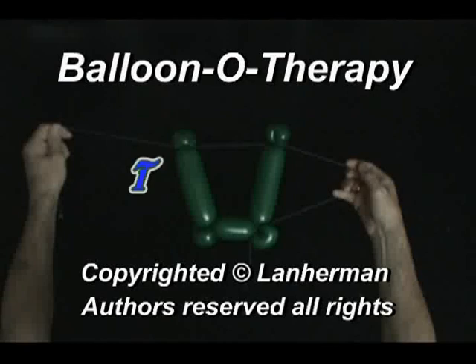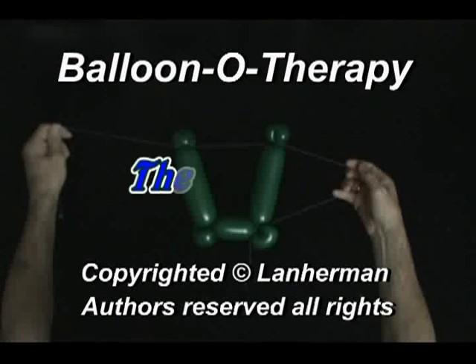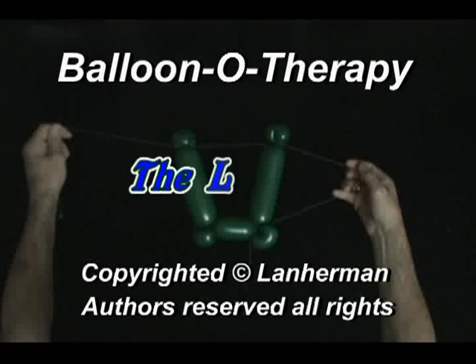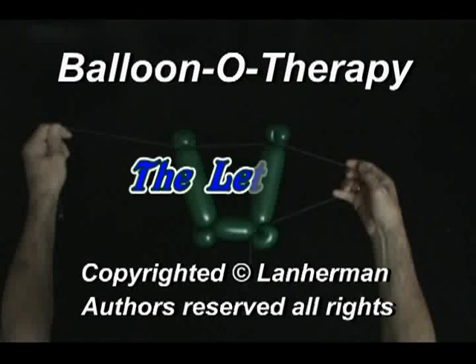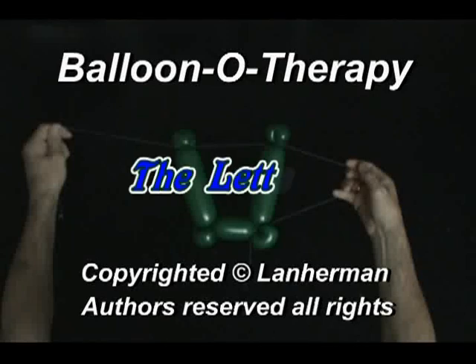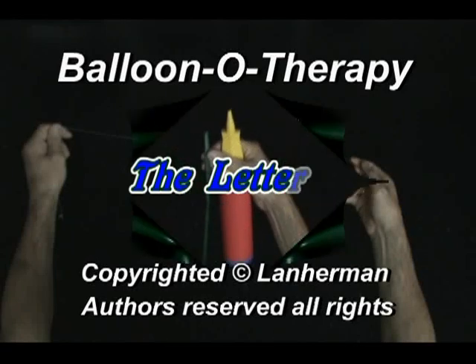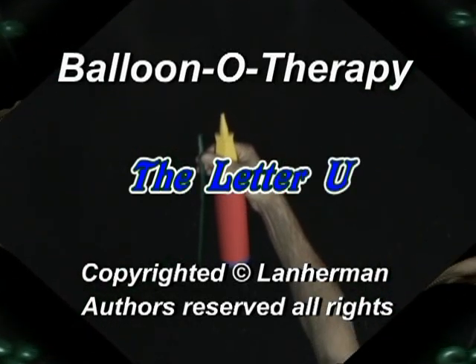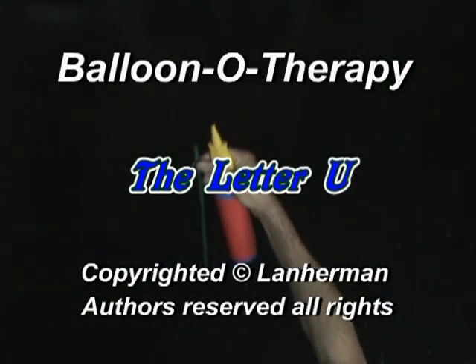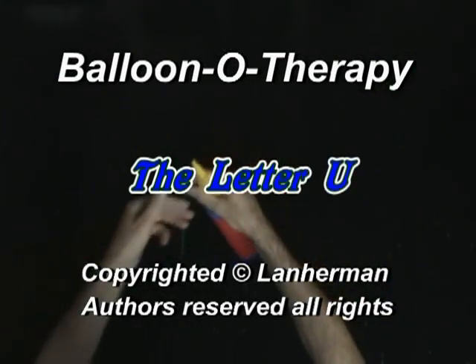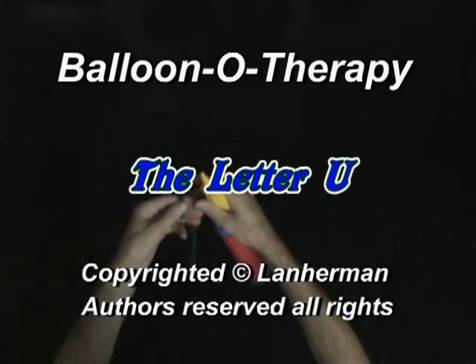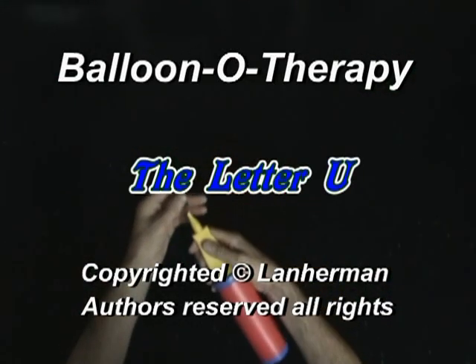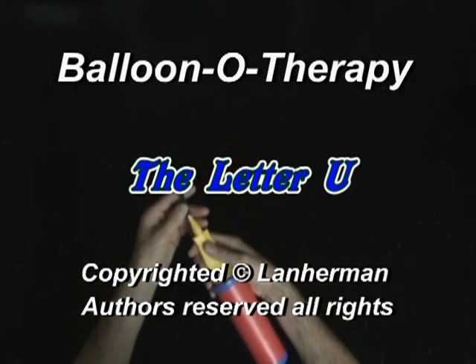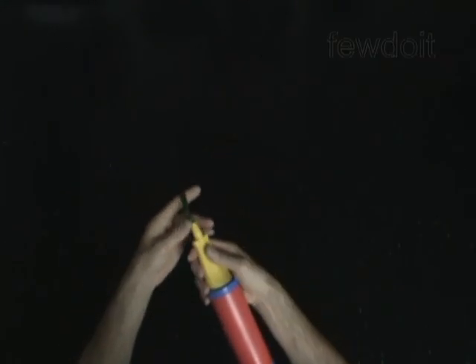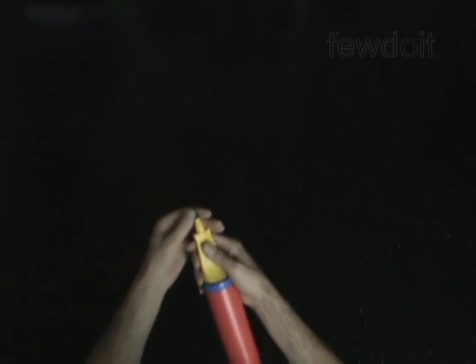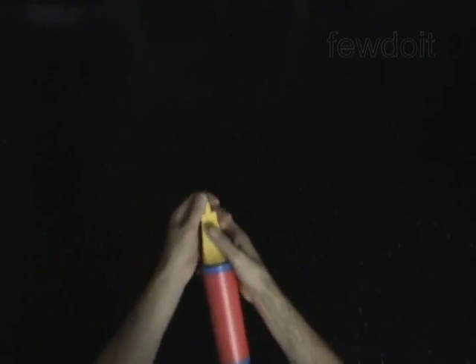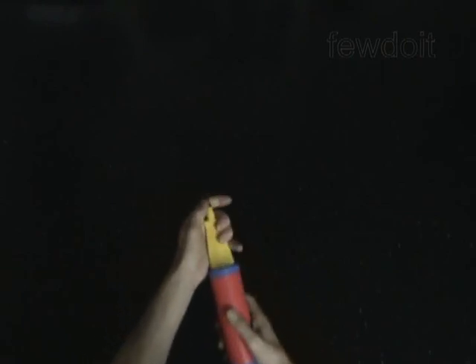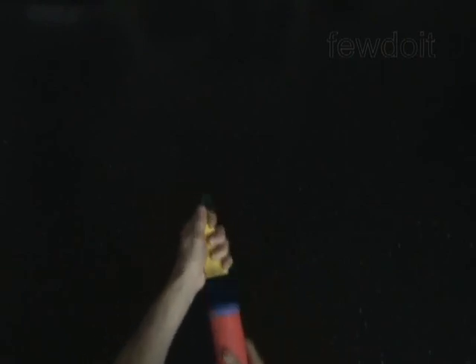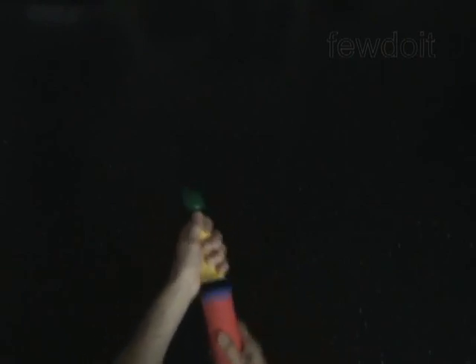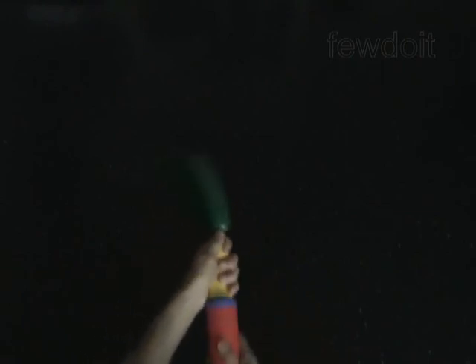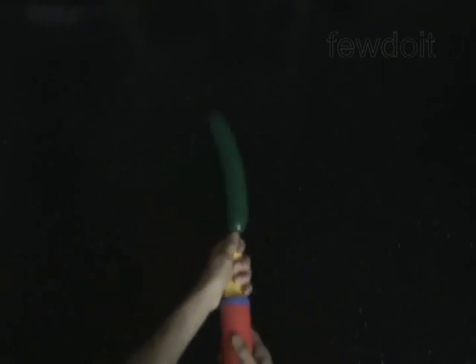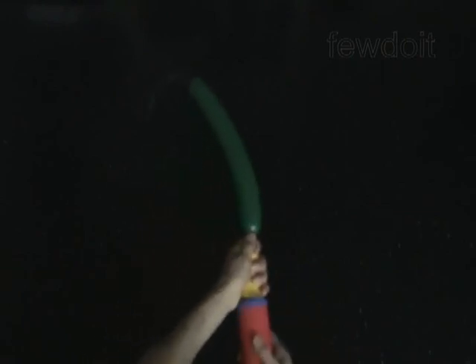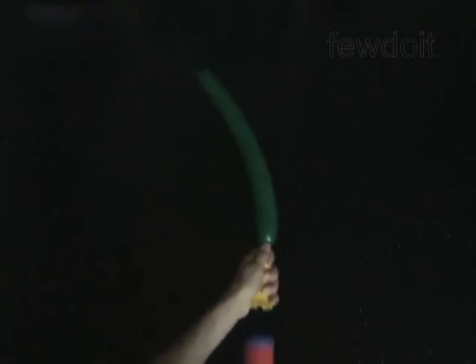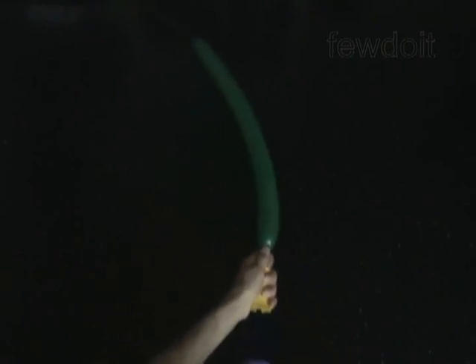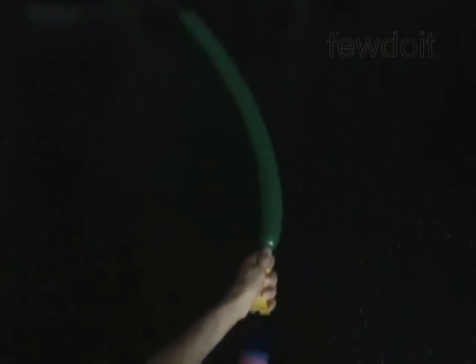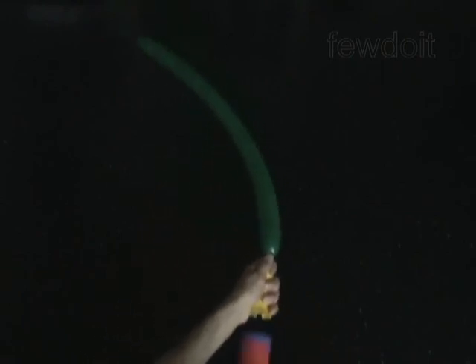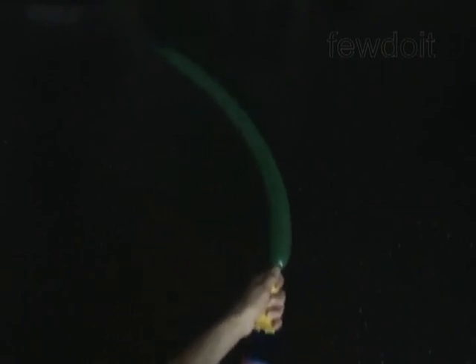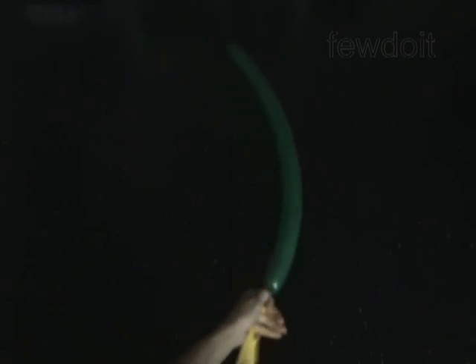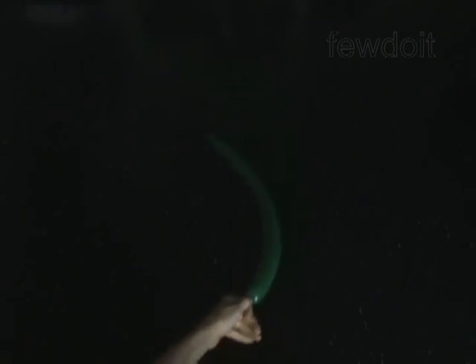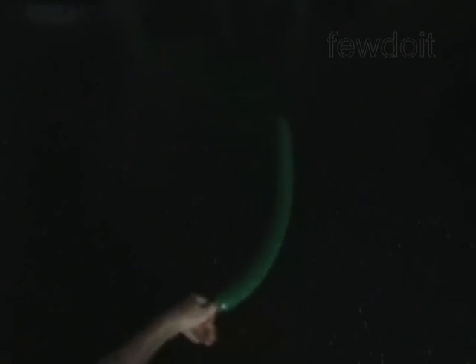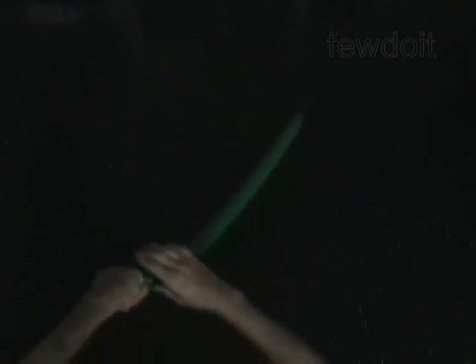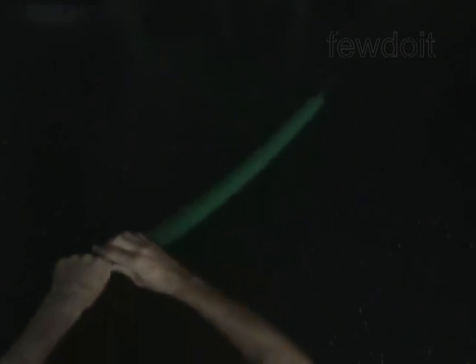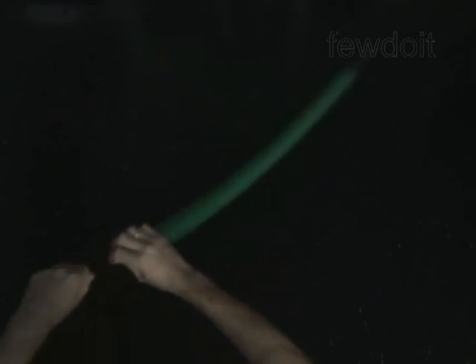Hello. We are going to make a letter U. Inflate a balloon leaving a 4-inch flat tail.